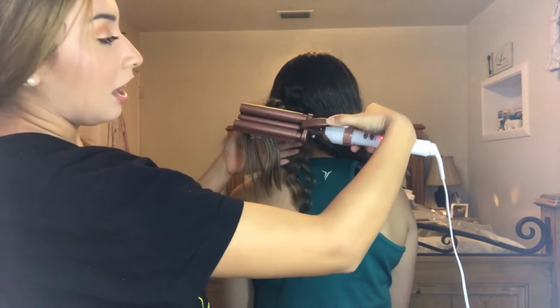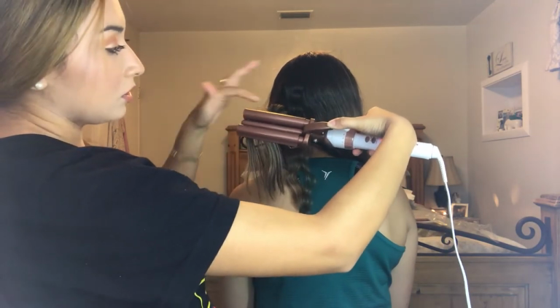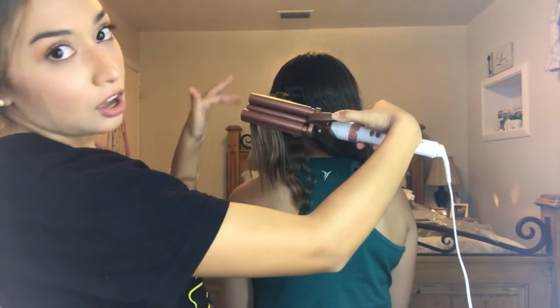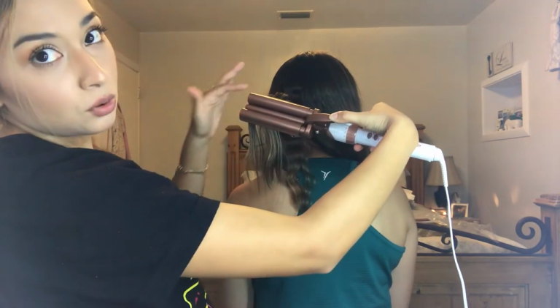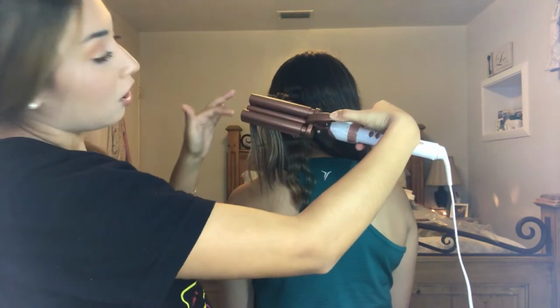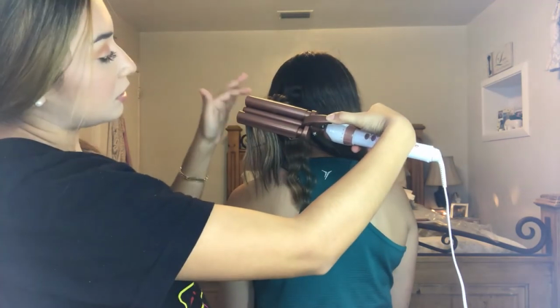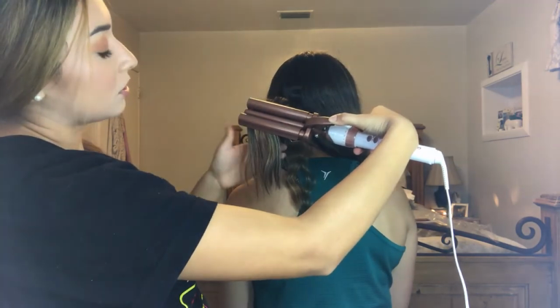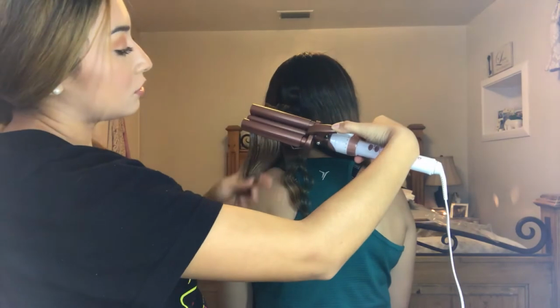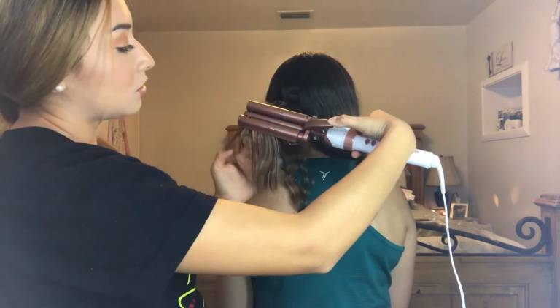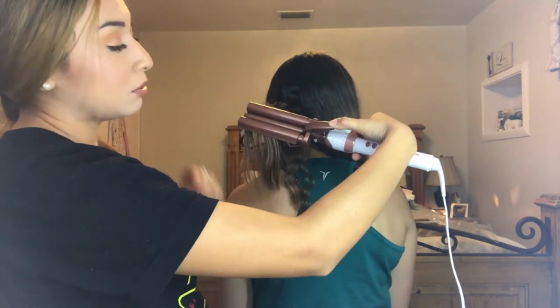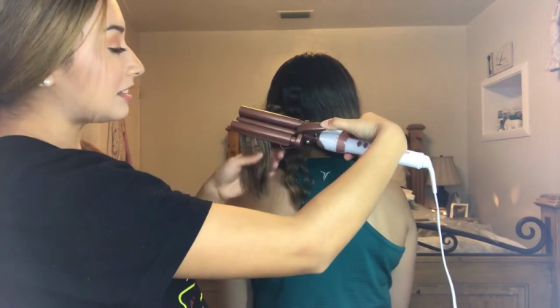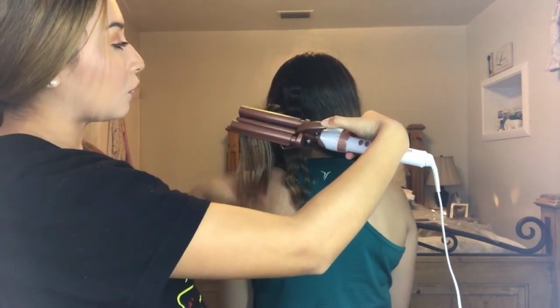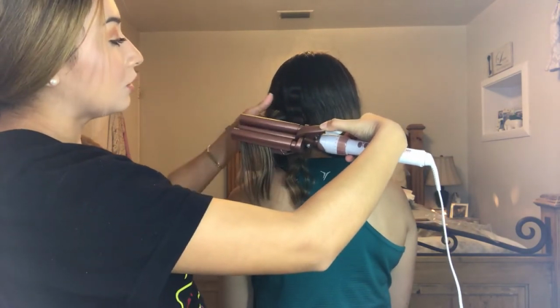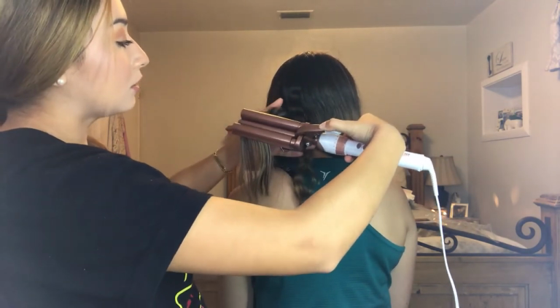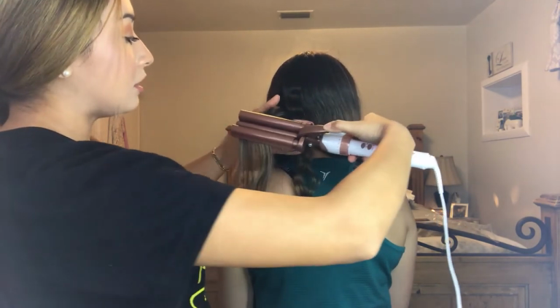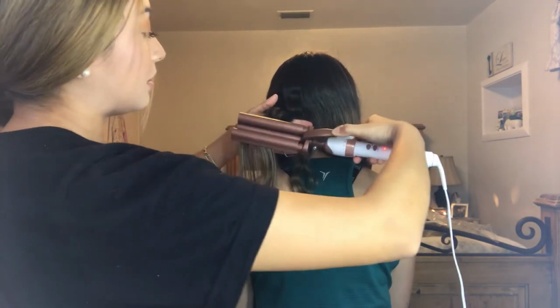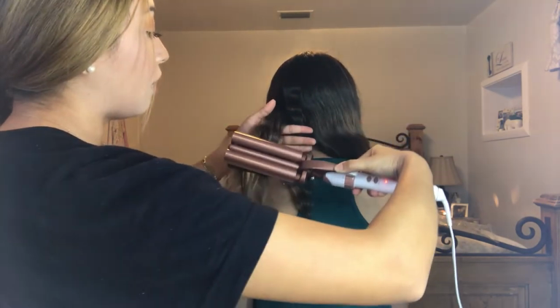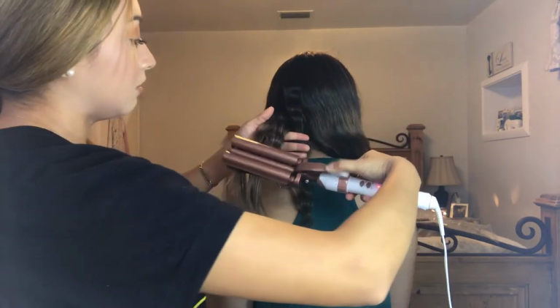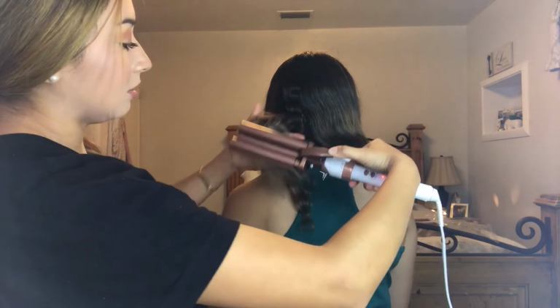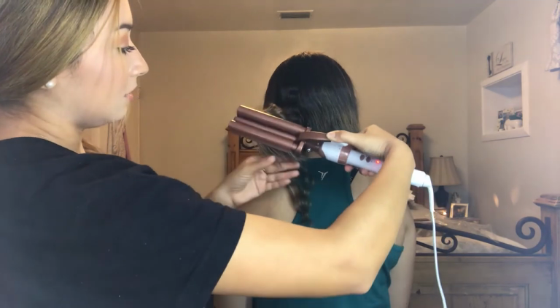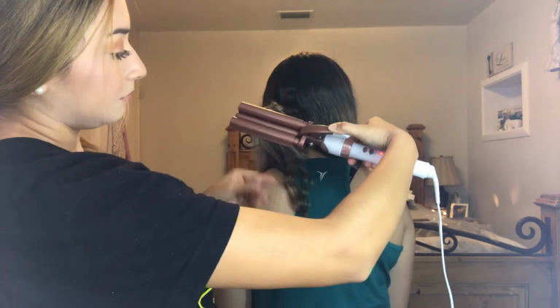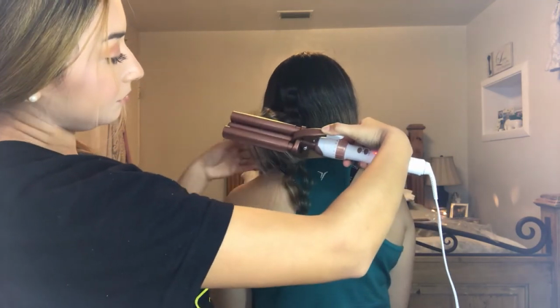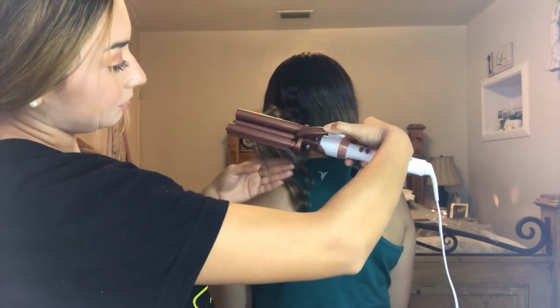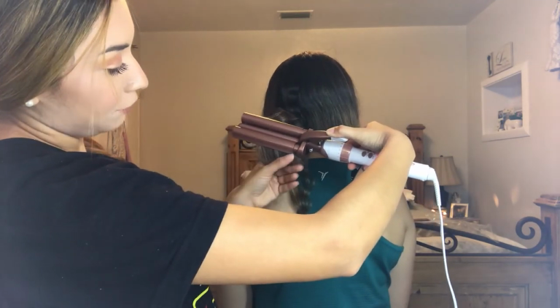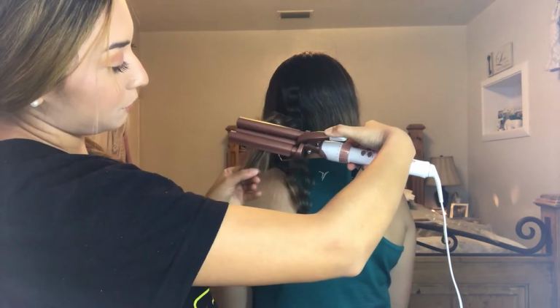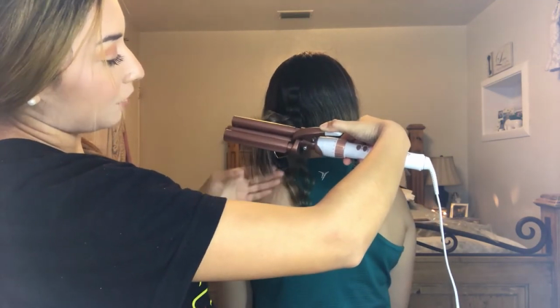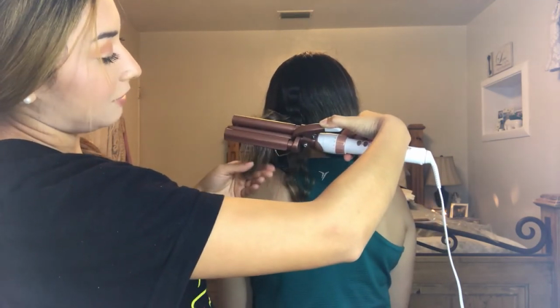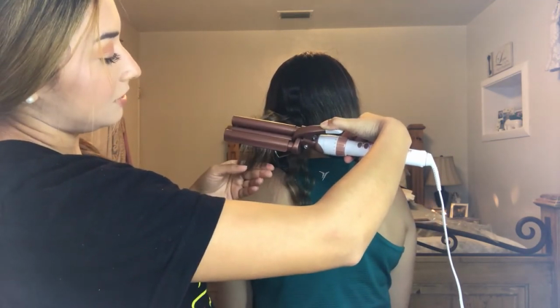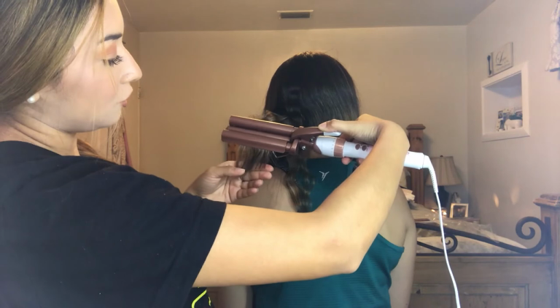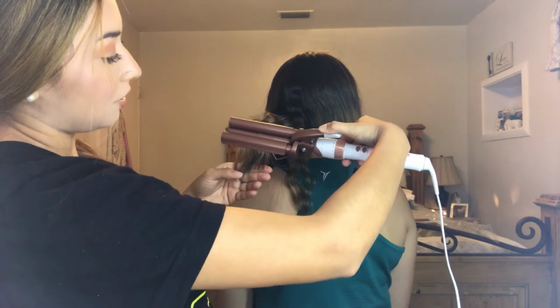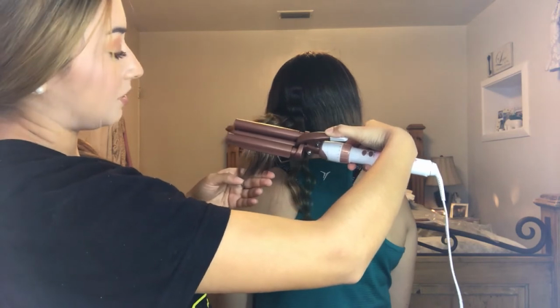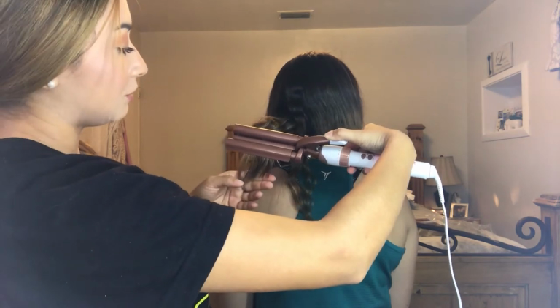Of course this is a hot tool and all of these barrels are hot, so you want to make sure if you set this down somewhere, there are no little kids nearby that might grab it. For this one, I'm going to leave the ends straight so you can see the difference.